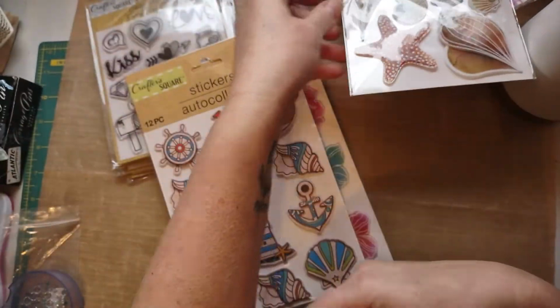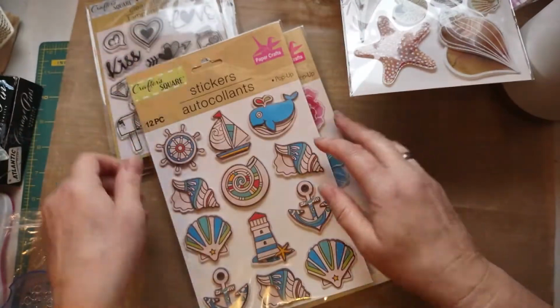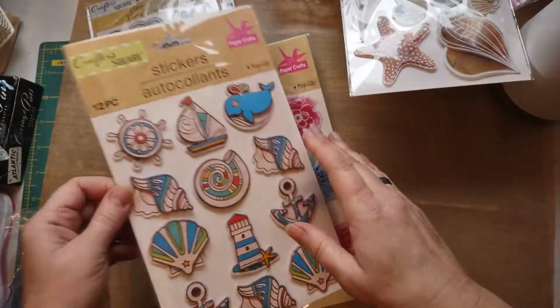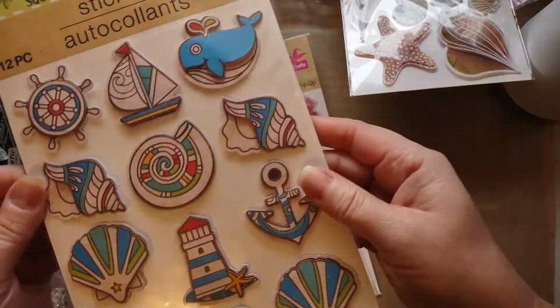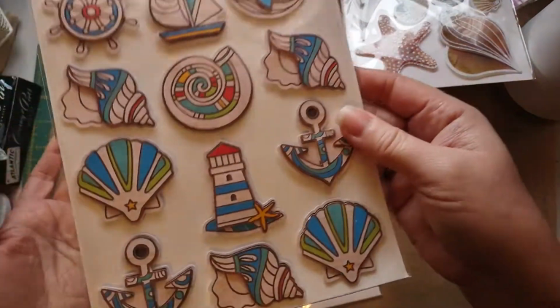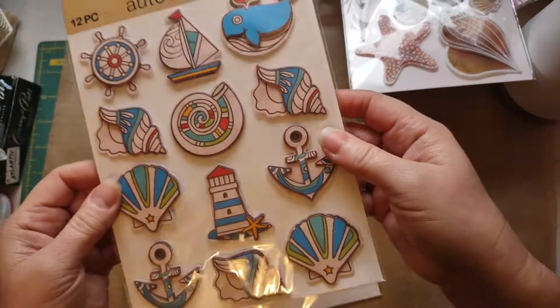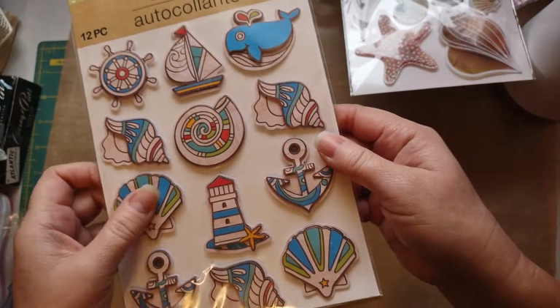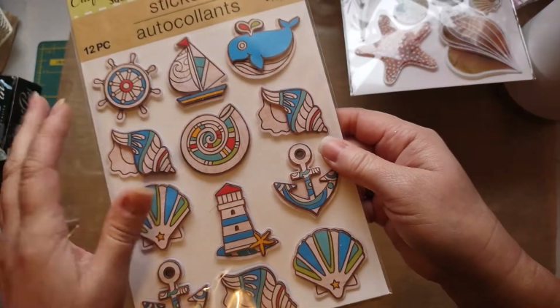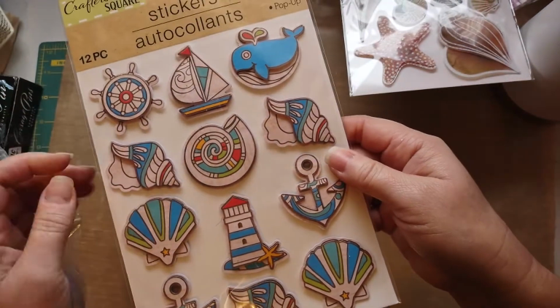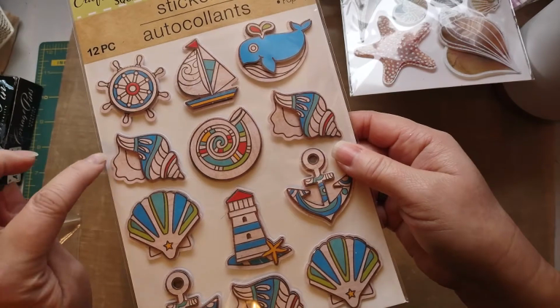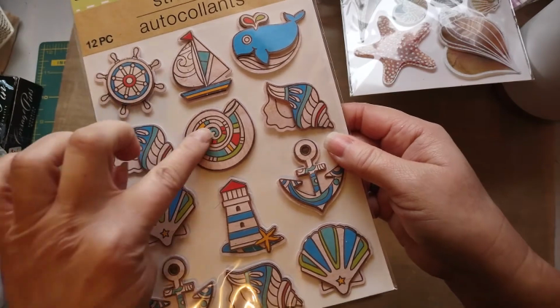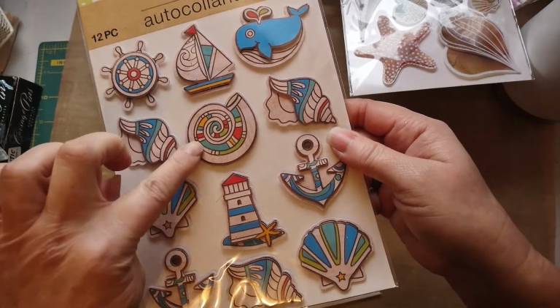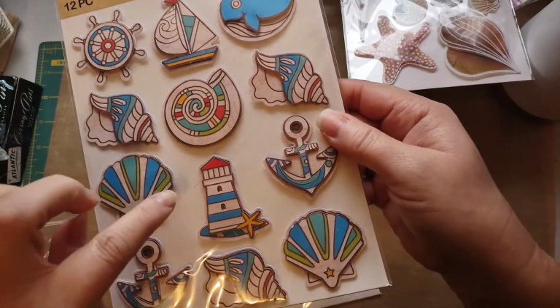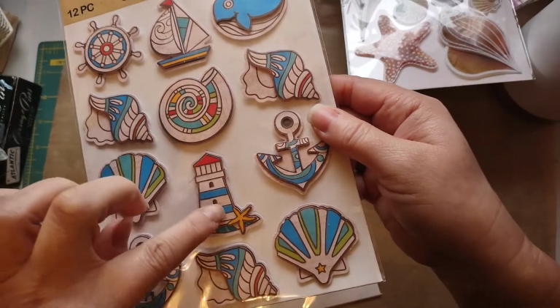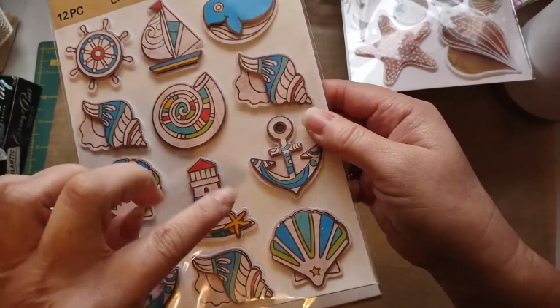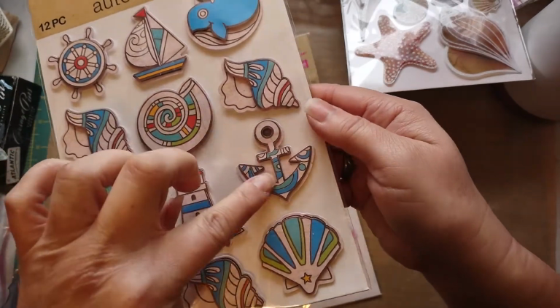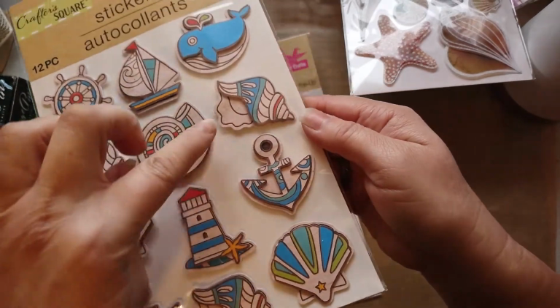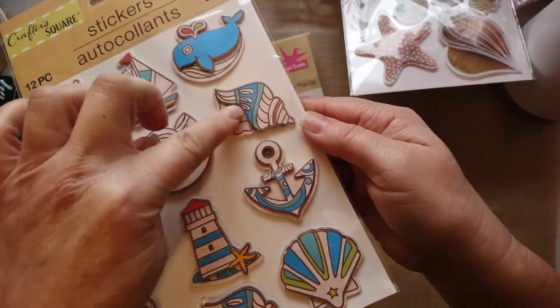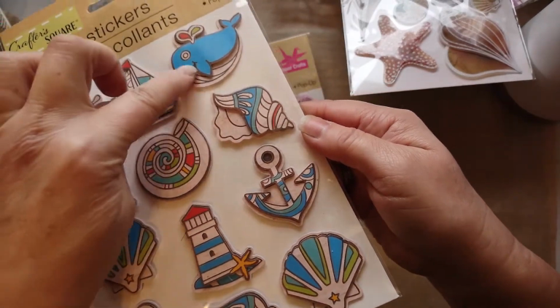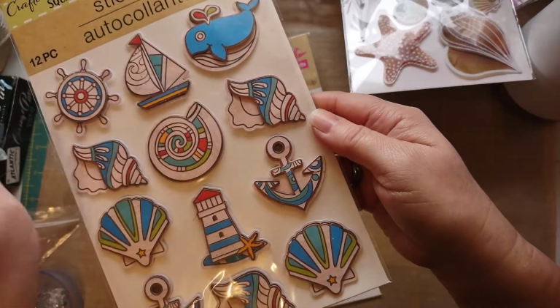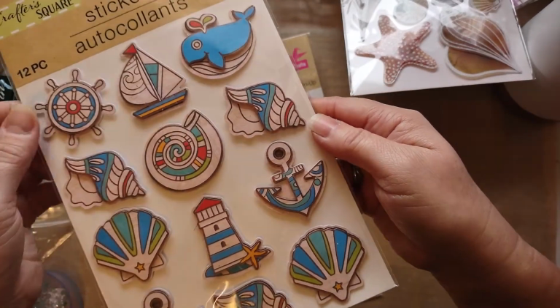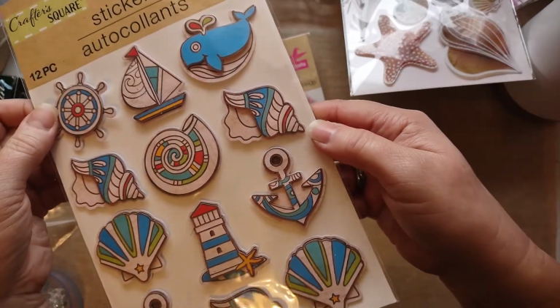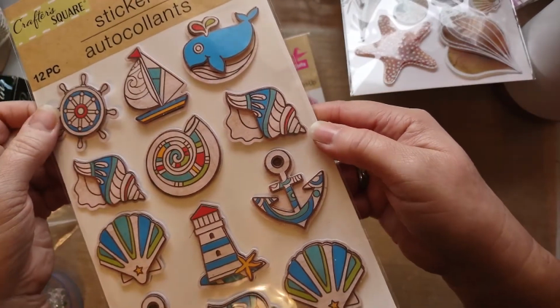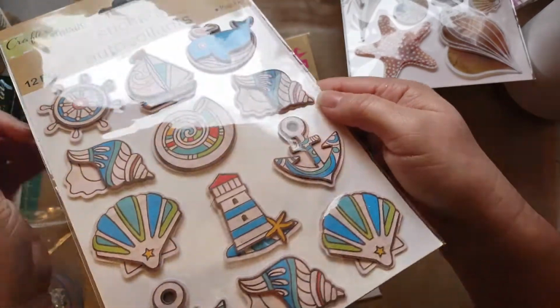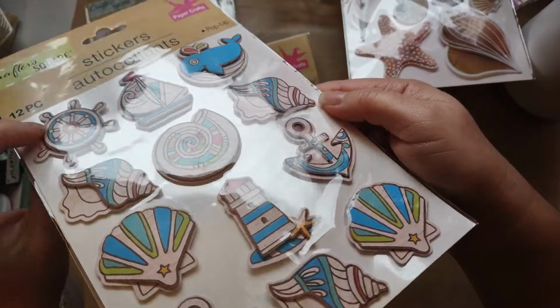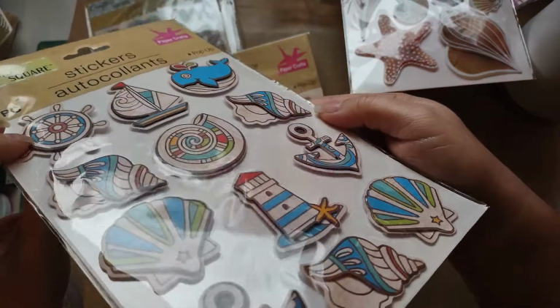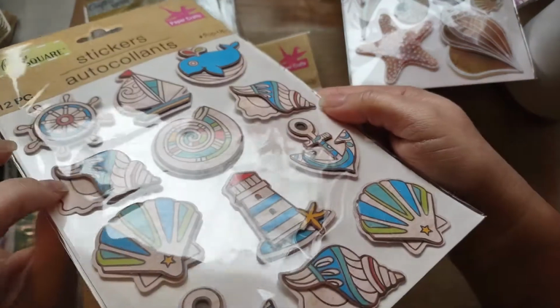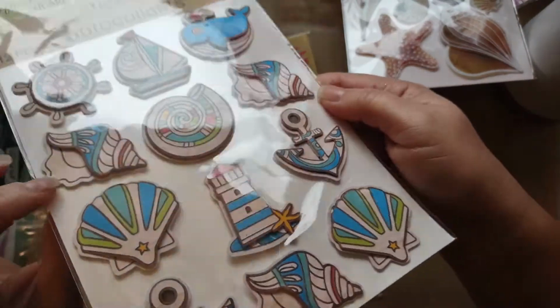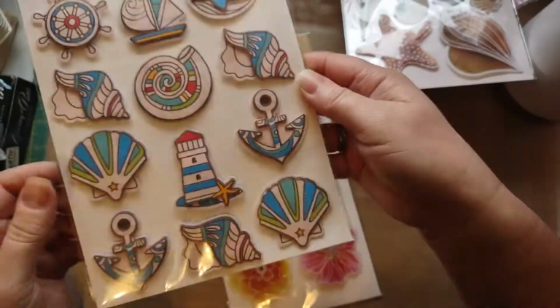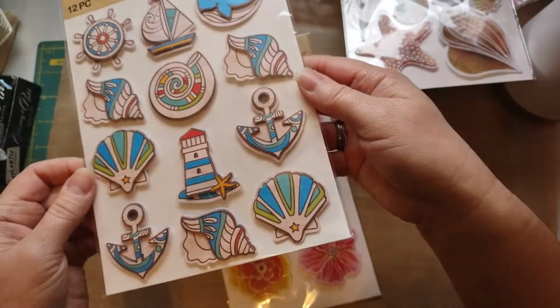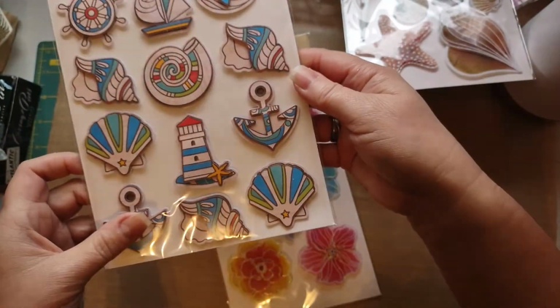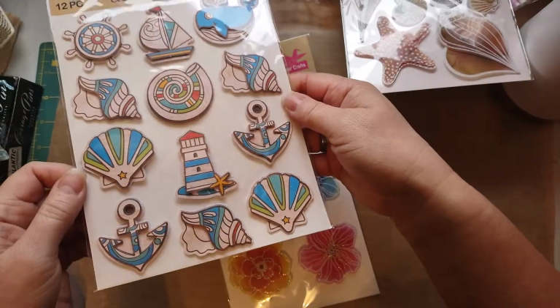I got those — they look like wood and they're dimensional, they're popped up. So those are wicked cute. I like those too.